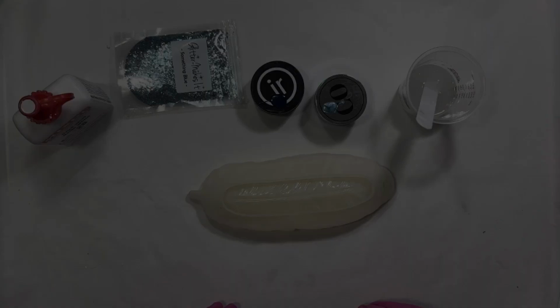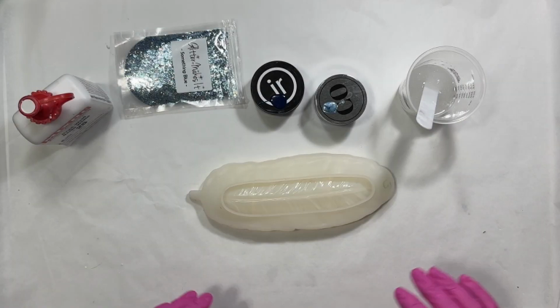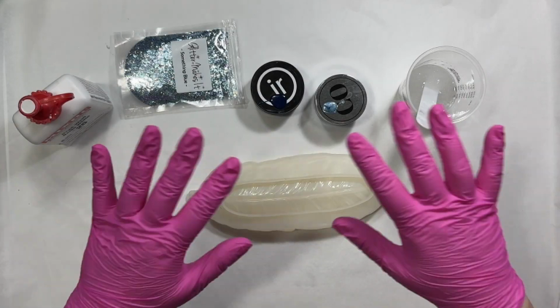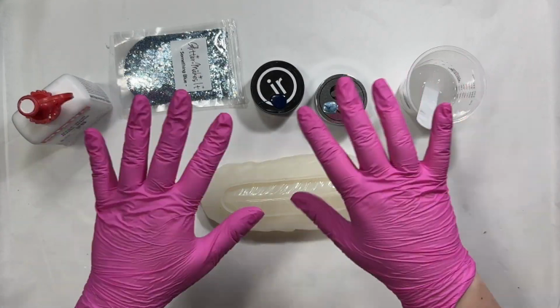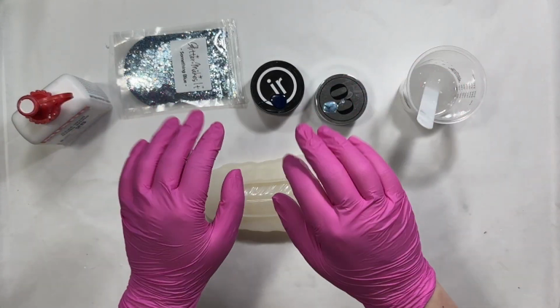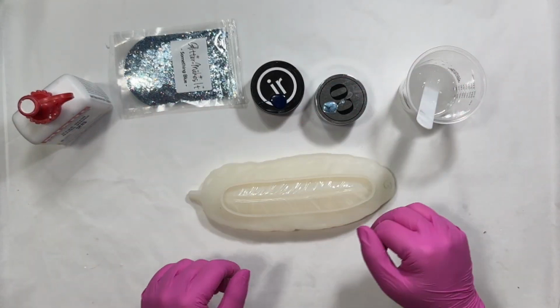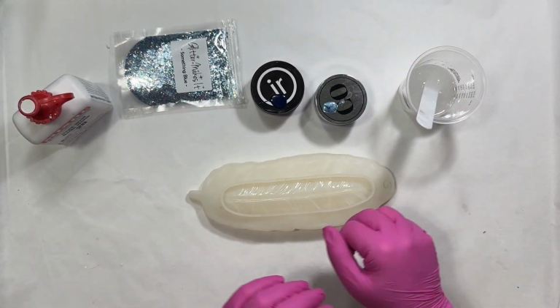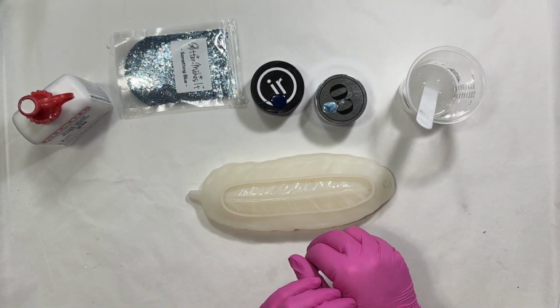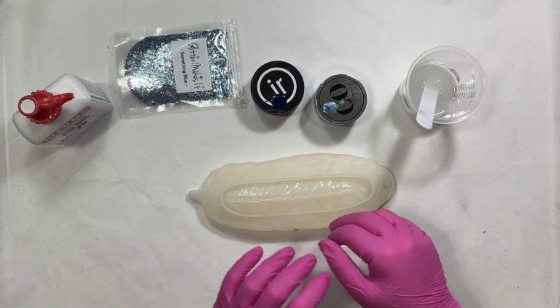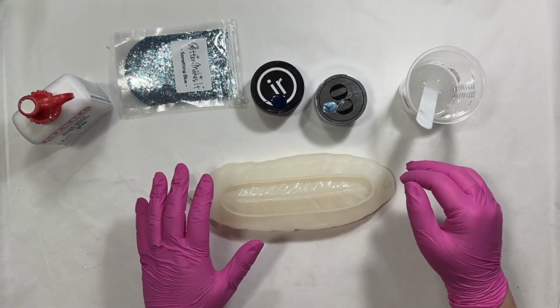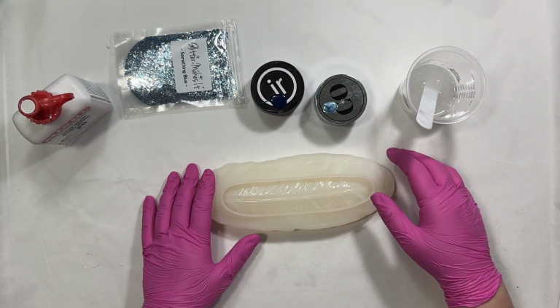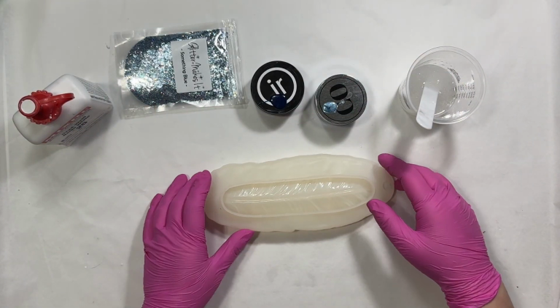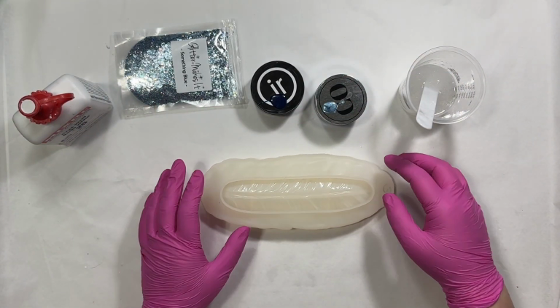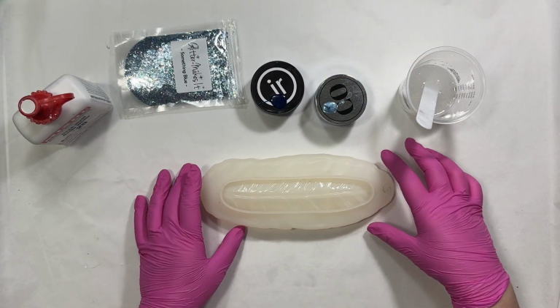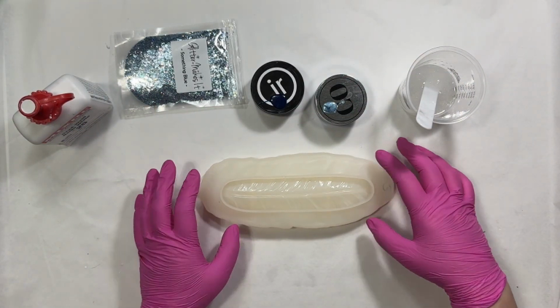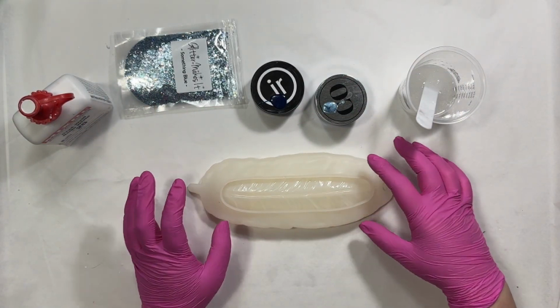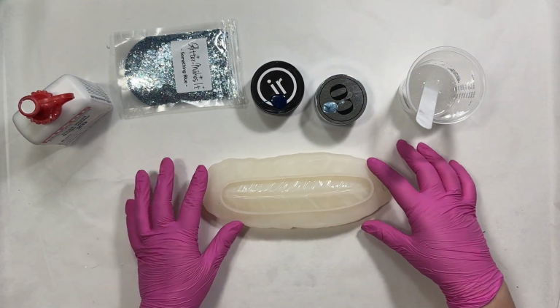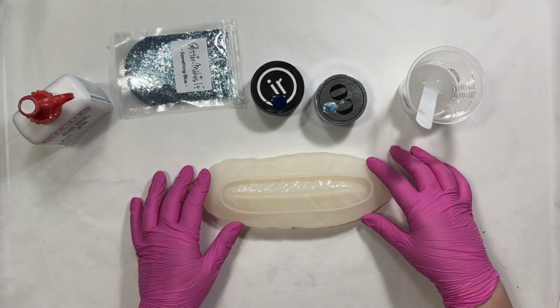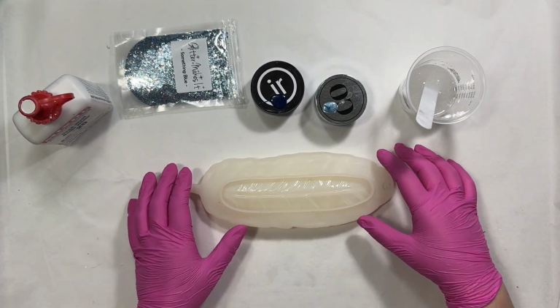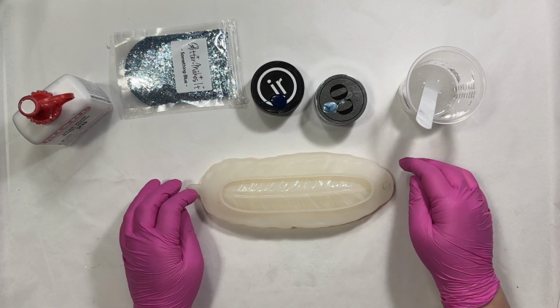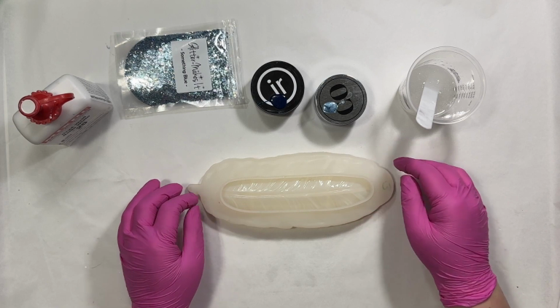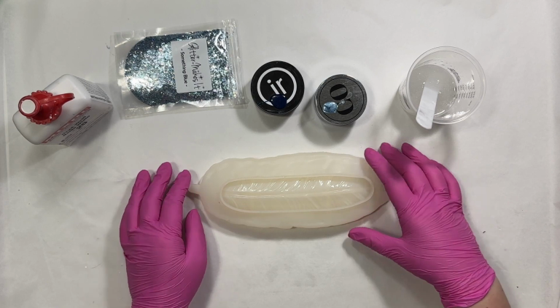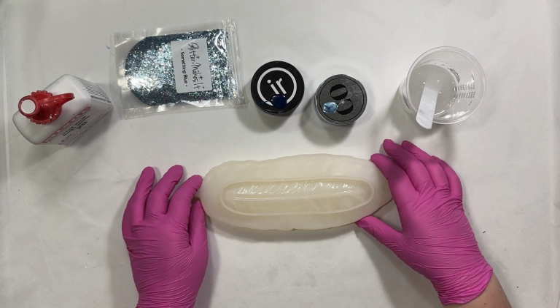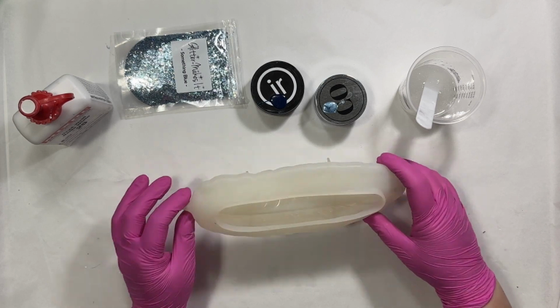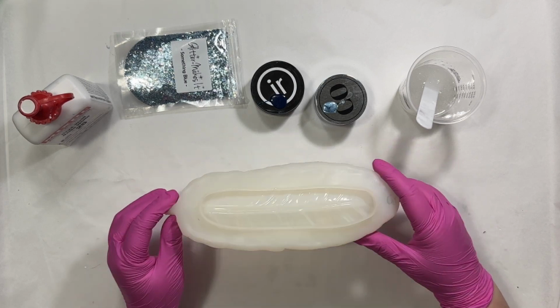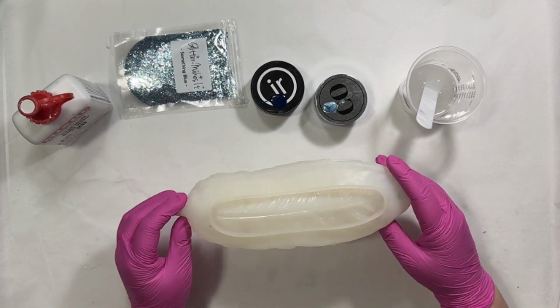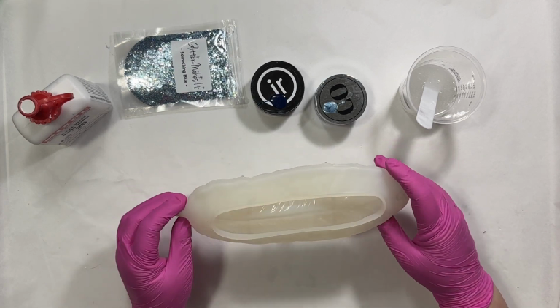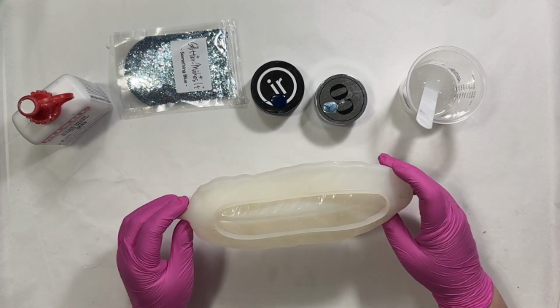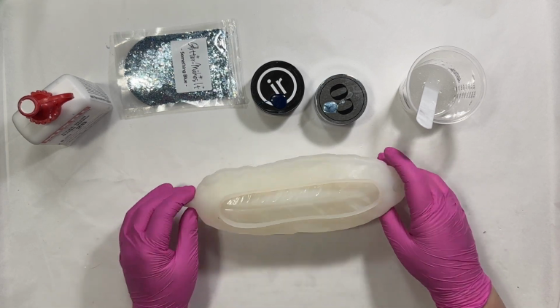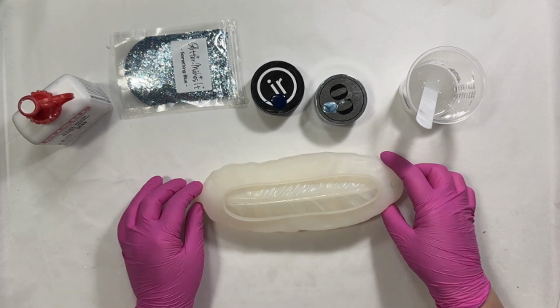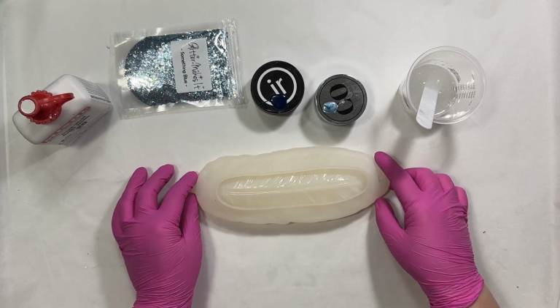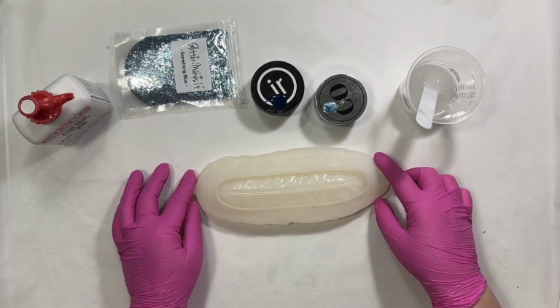Hey guys, thanks for tuning in. Today I'm working on a custom order. This is going to be a feather tray. I've got my little mold here.